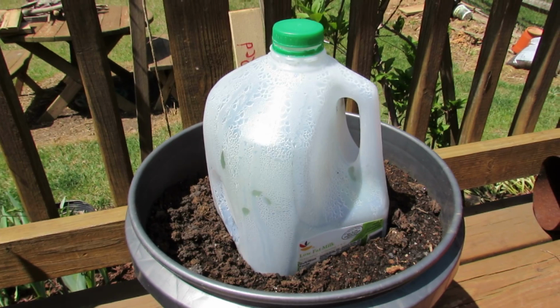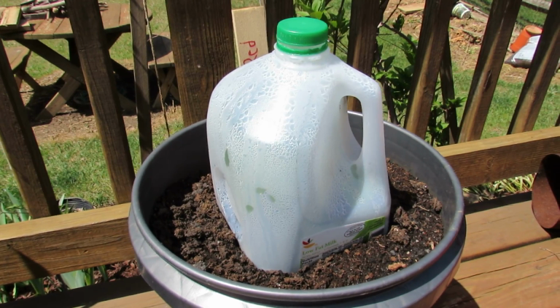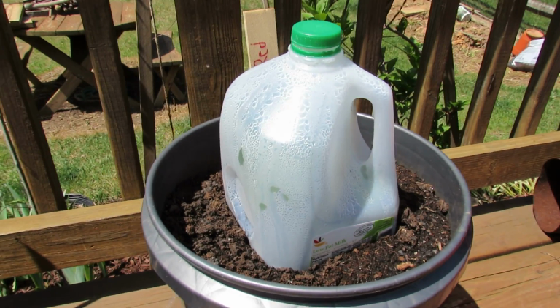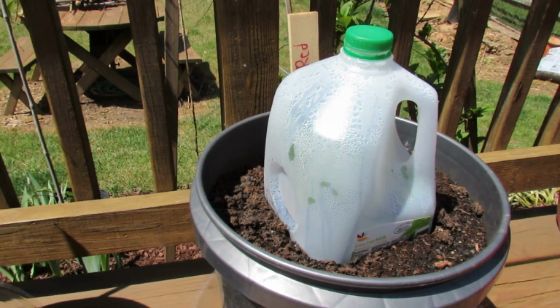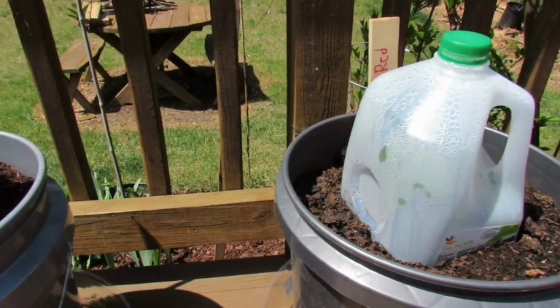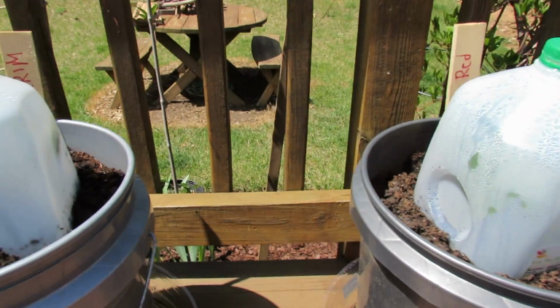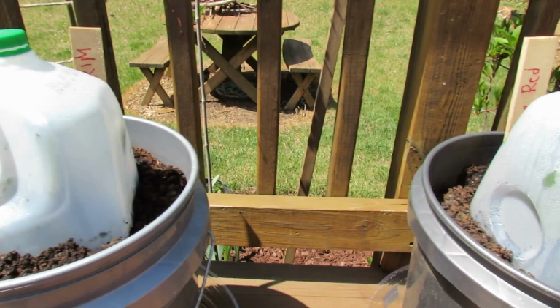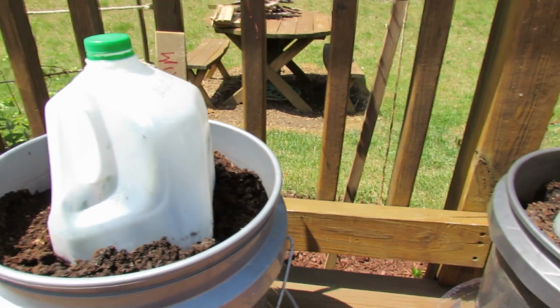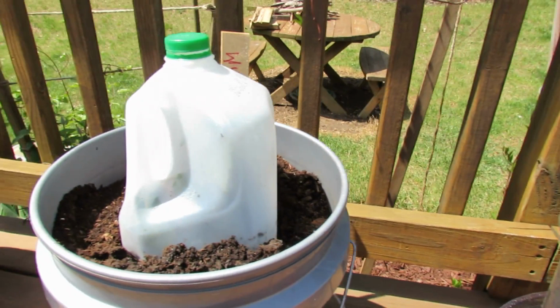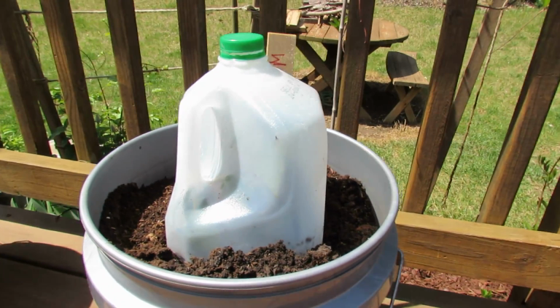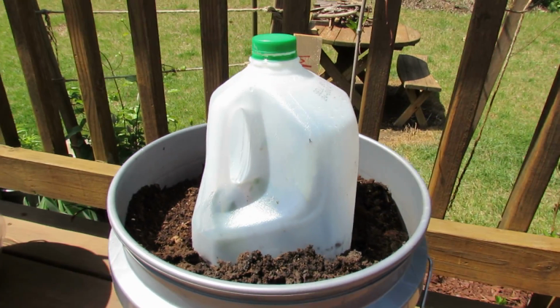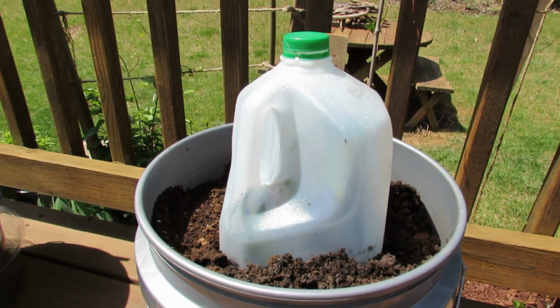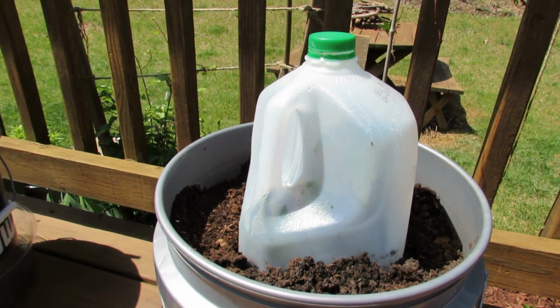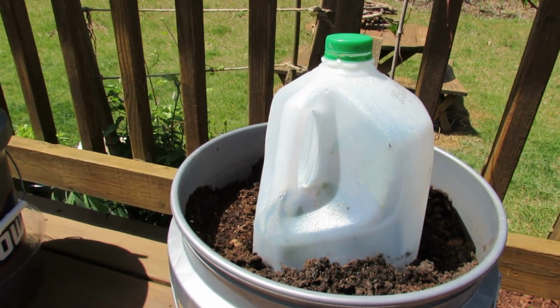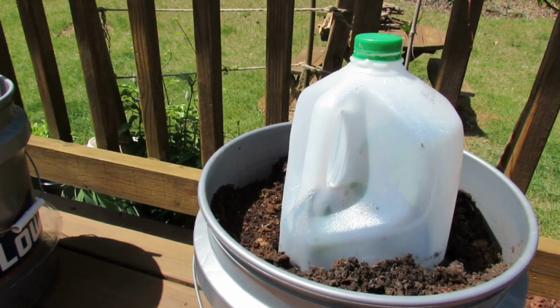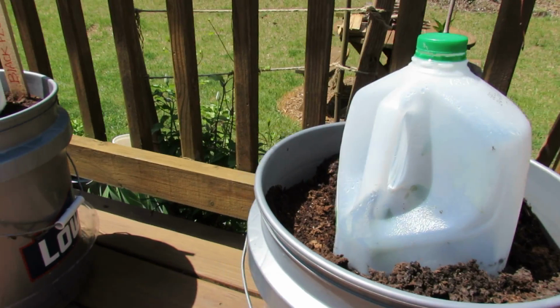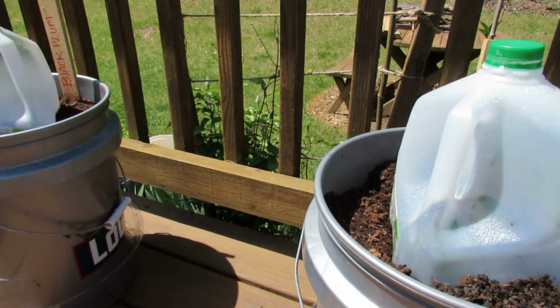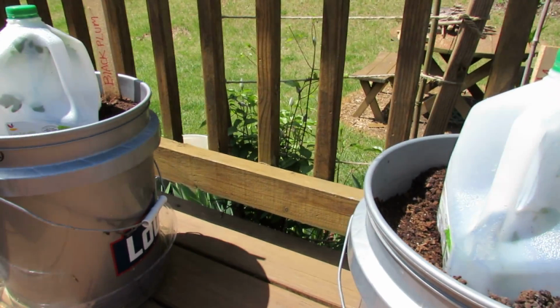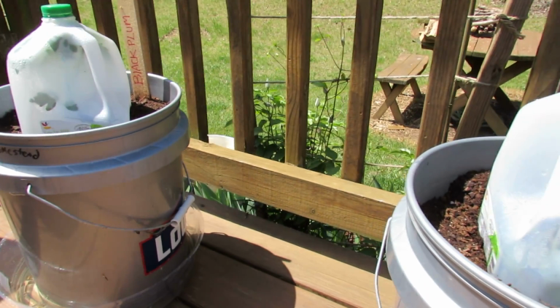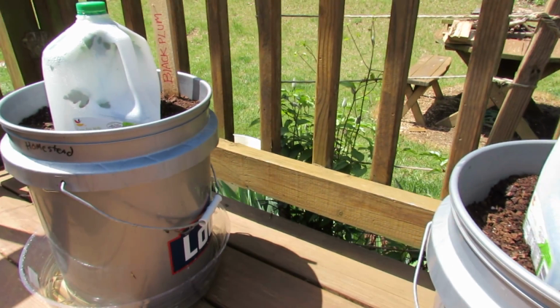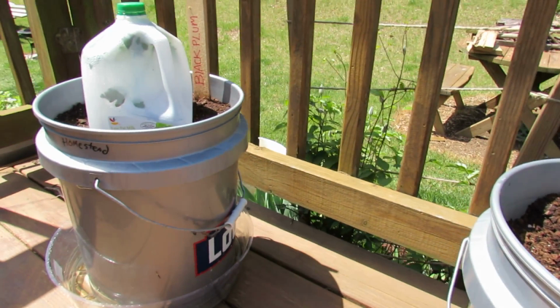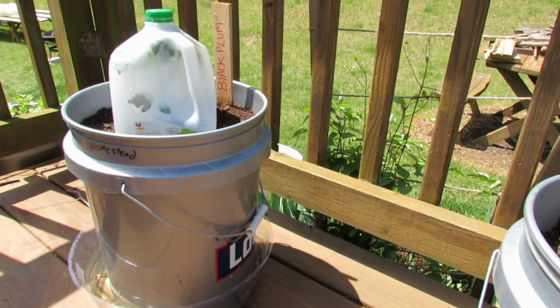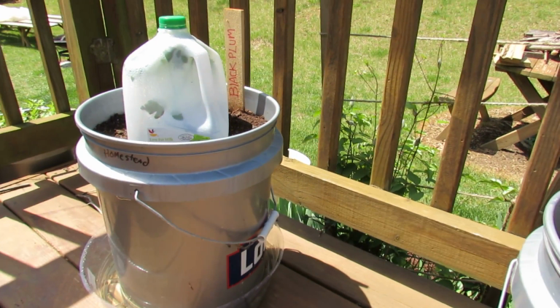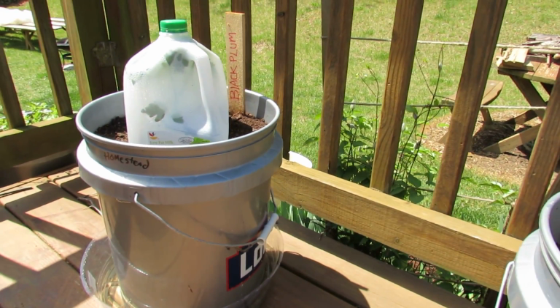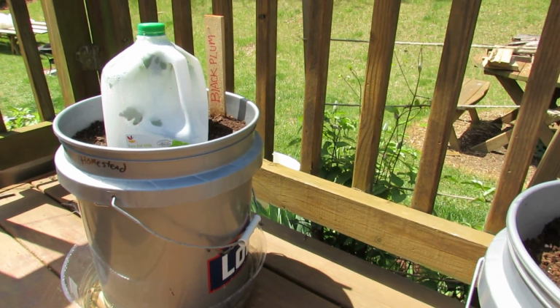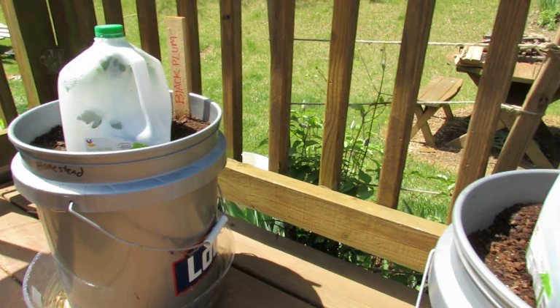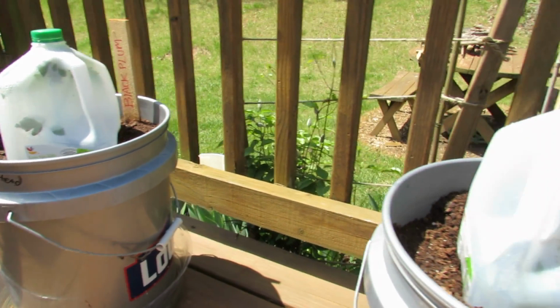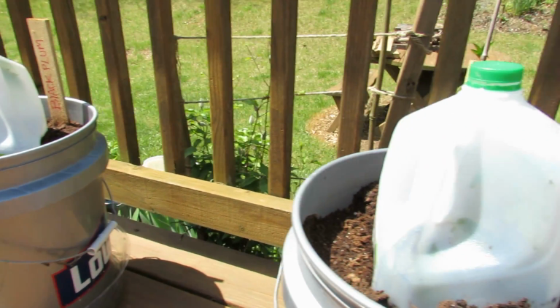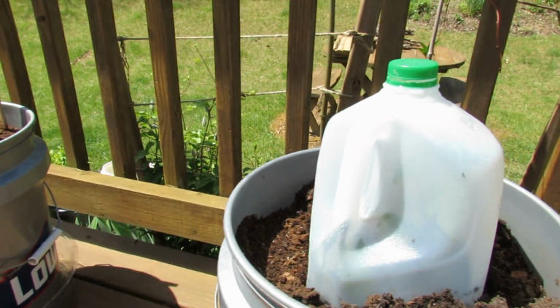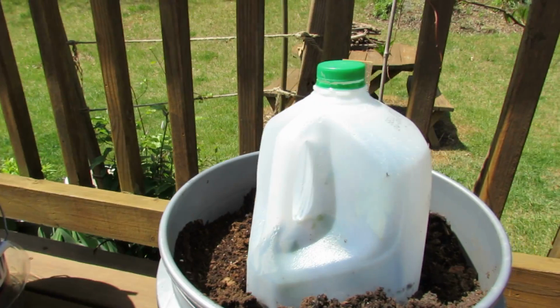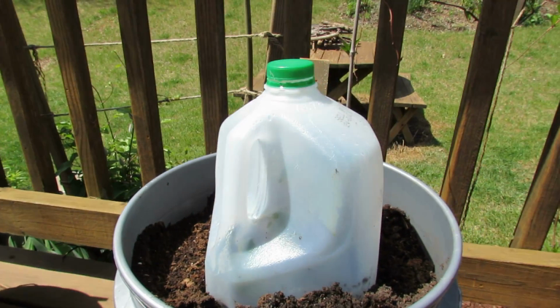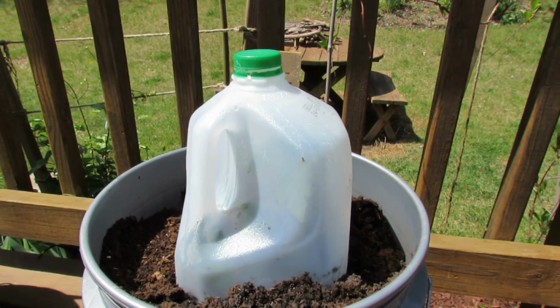I planted my tomatoes about a week ago and I'm in Maryland, zone 7. The temperature last night got down to about 36 degrees. I'm in the suburbs, which means the temperature can fall even a little bit lower around here.